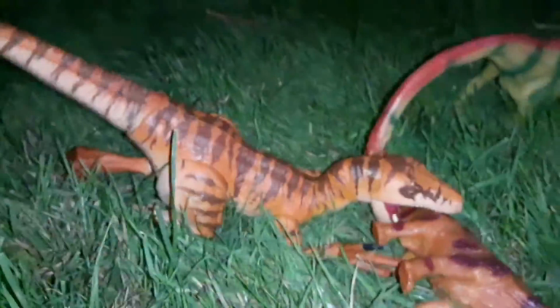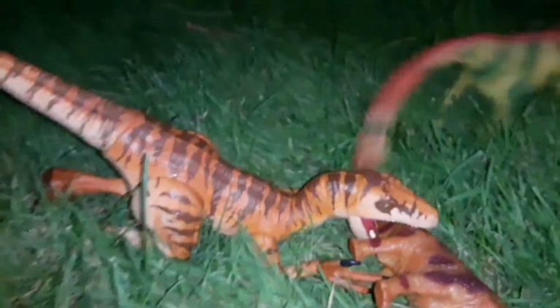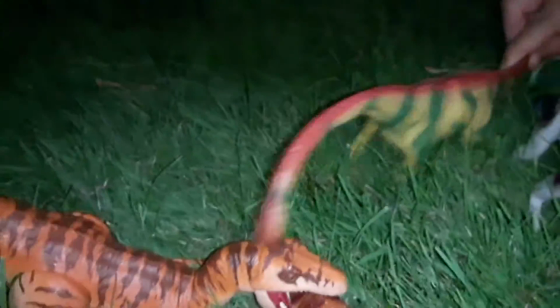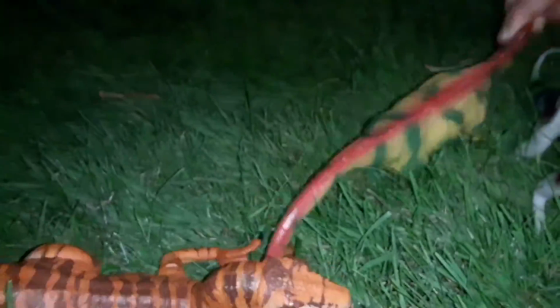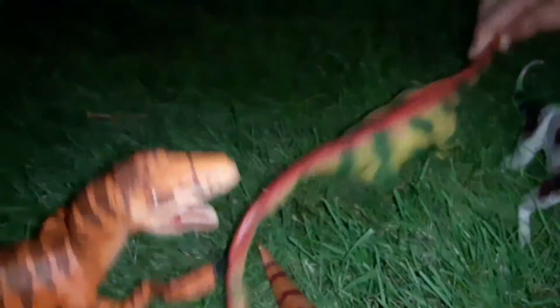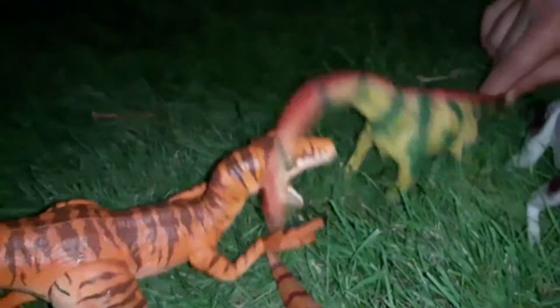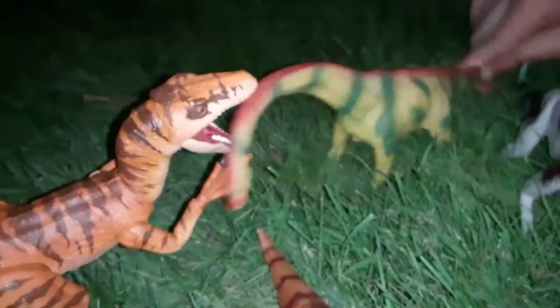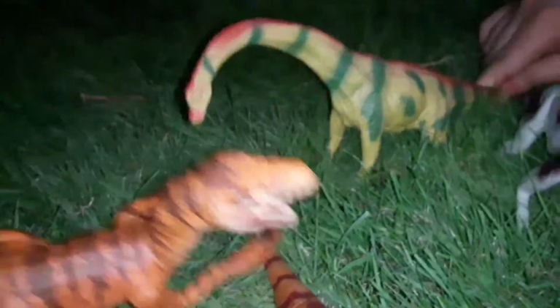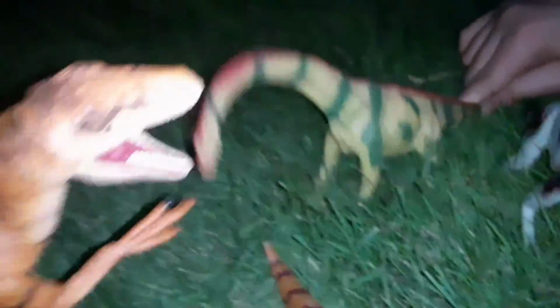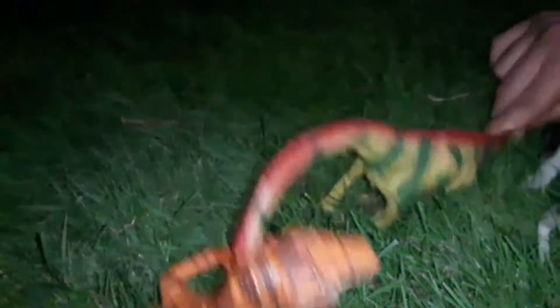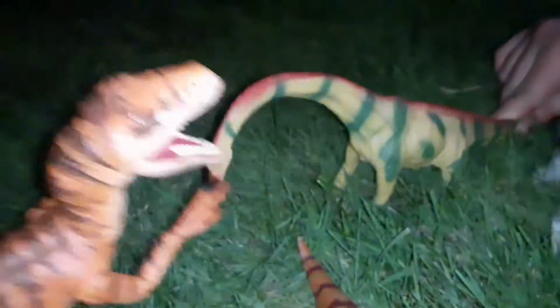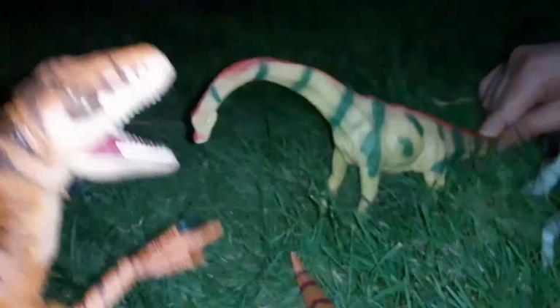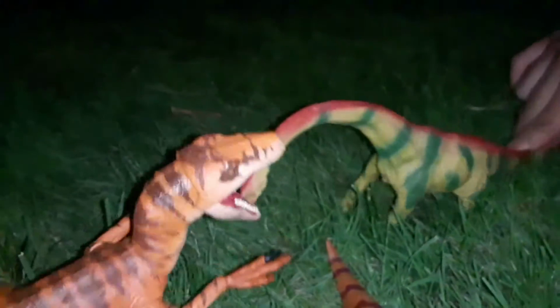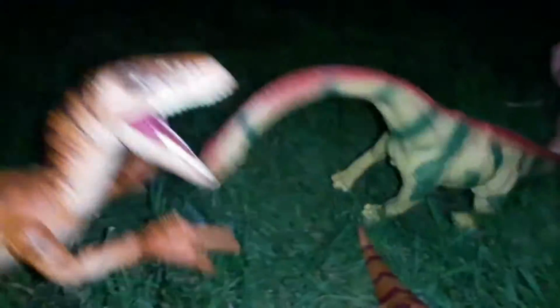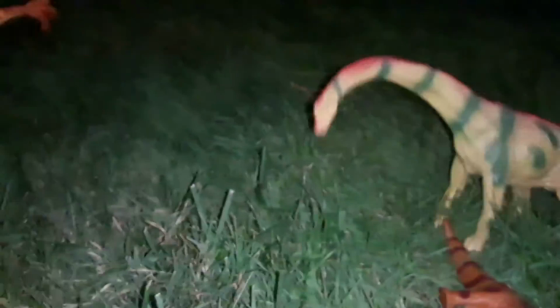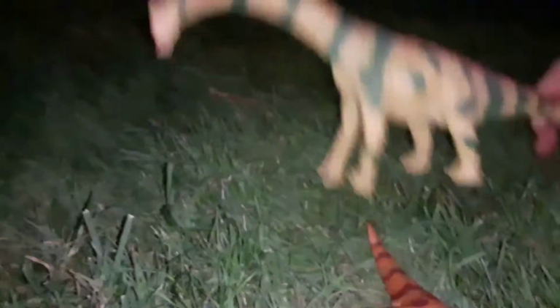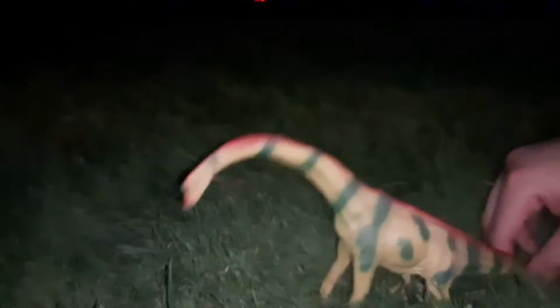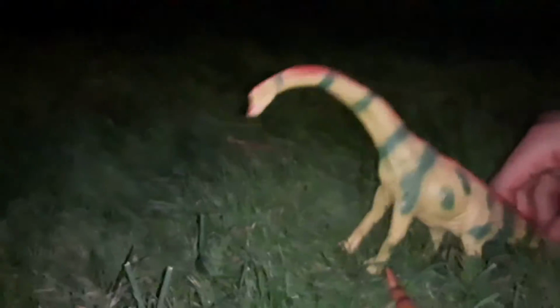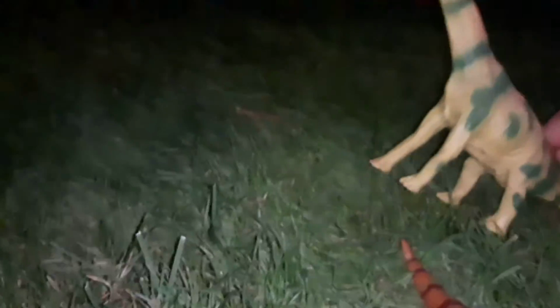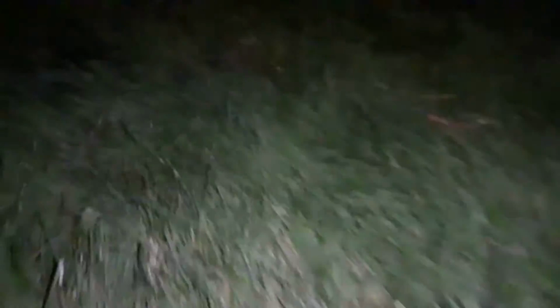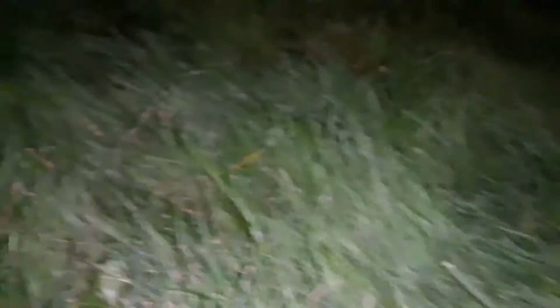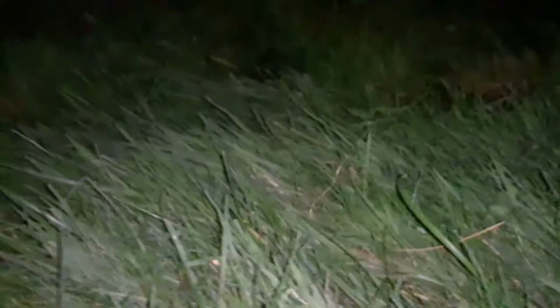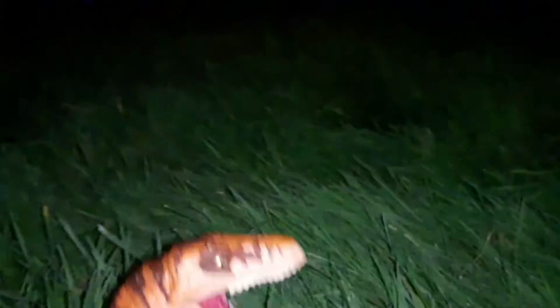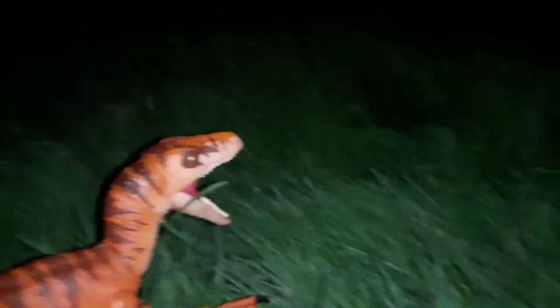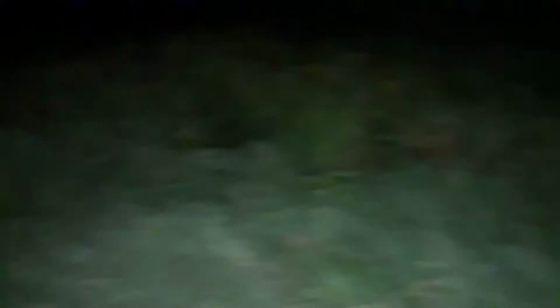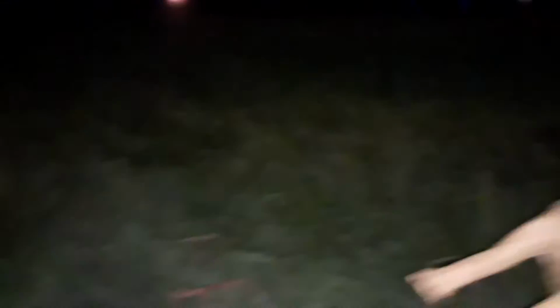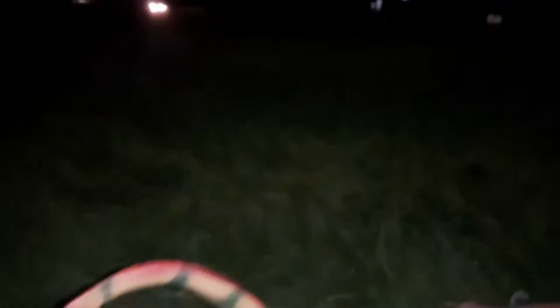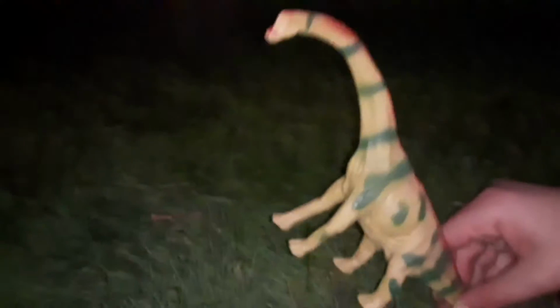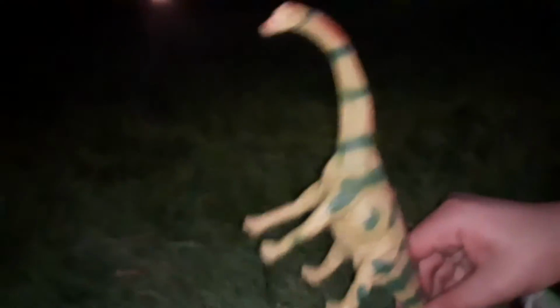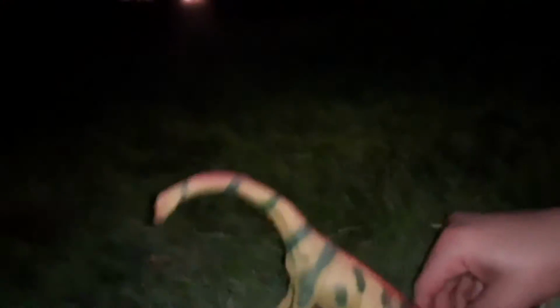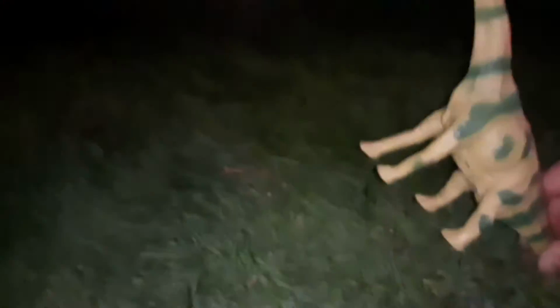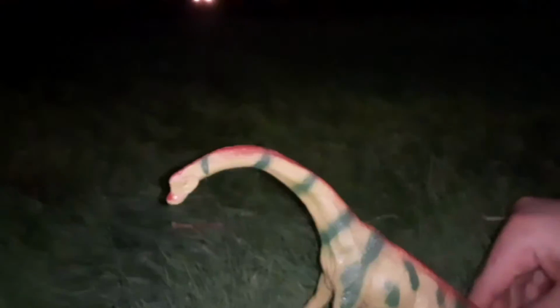The mother tries to protect her young. She snaps at the Velociraptor. Looks like this young one is safe from the Velociraptor.